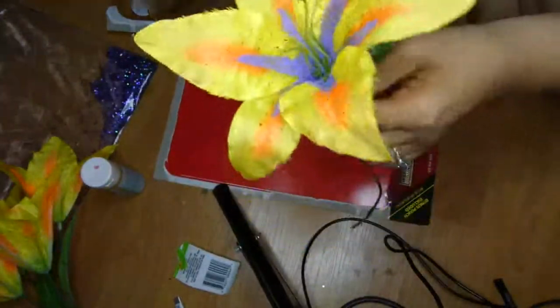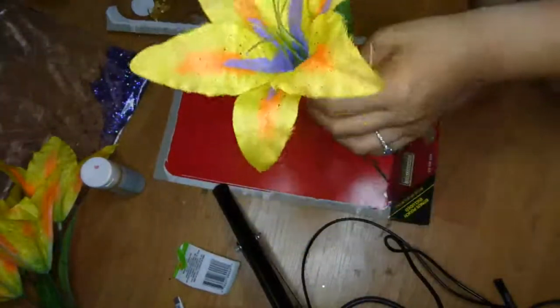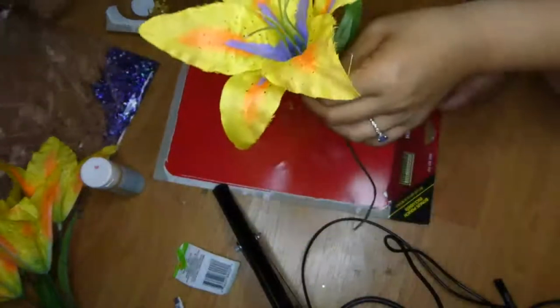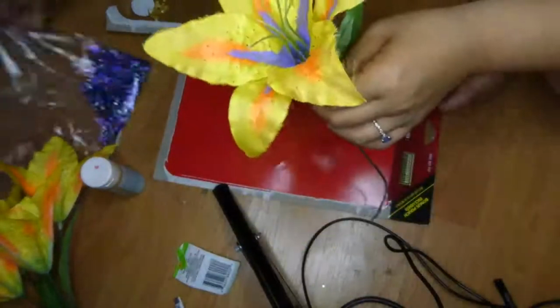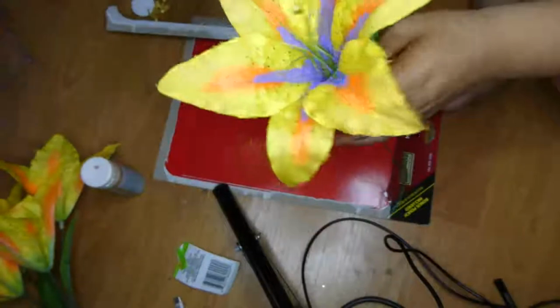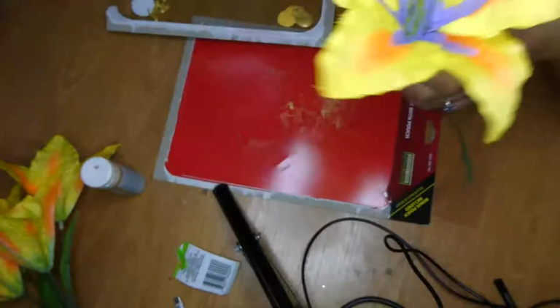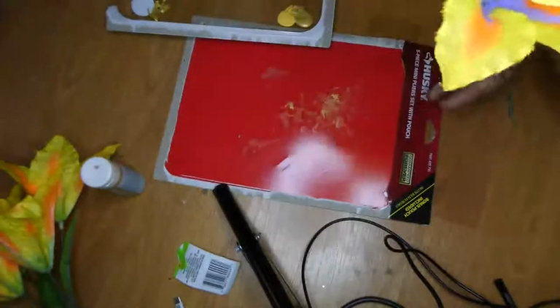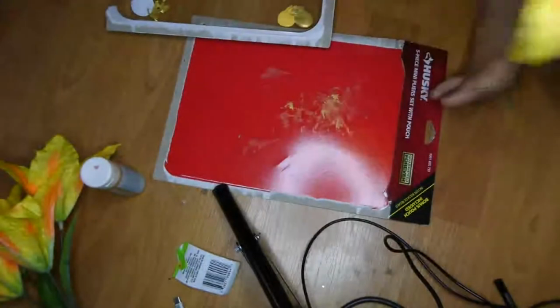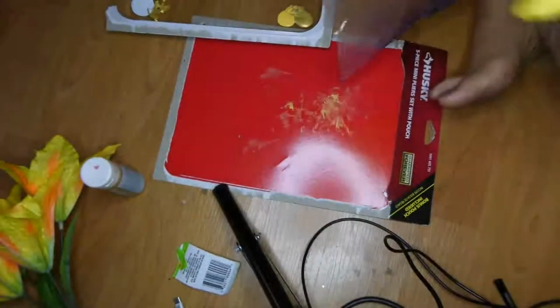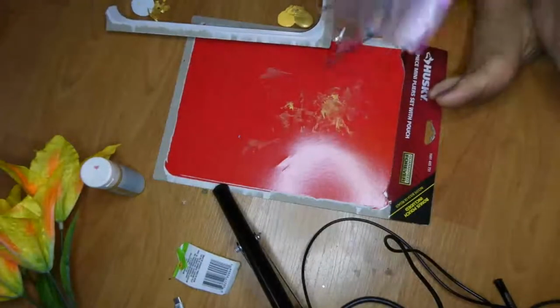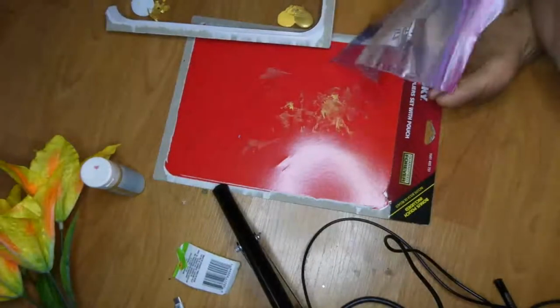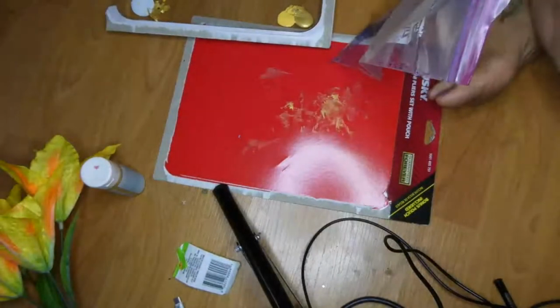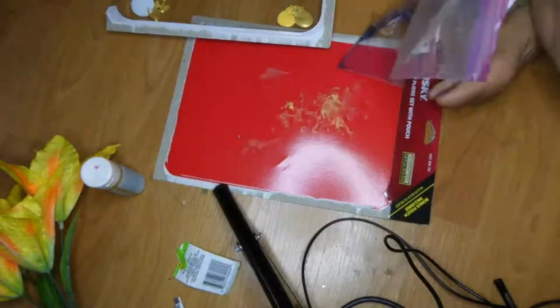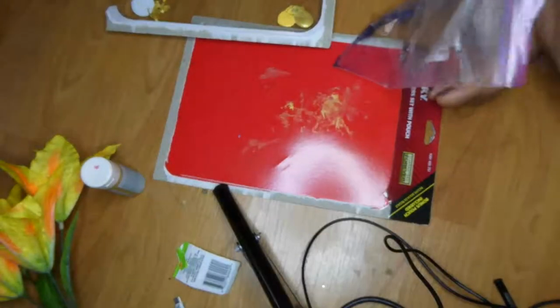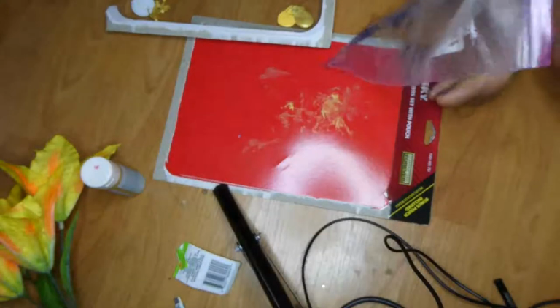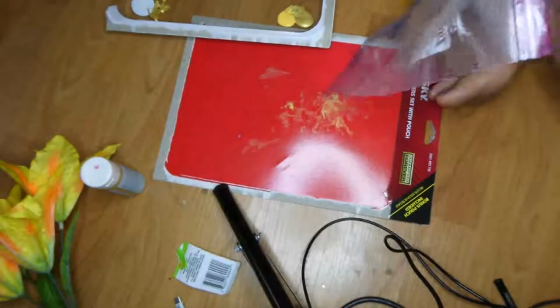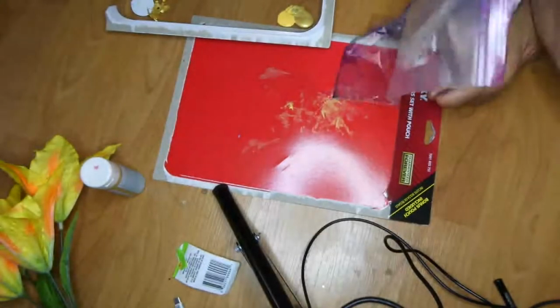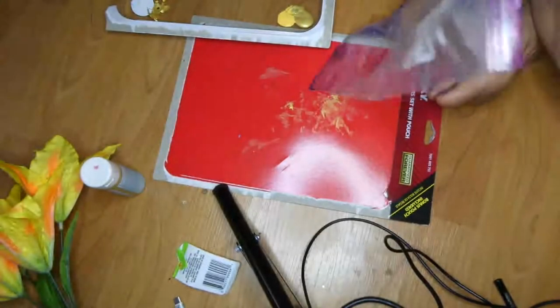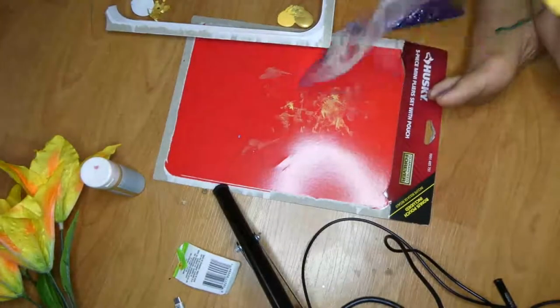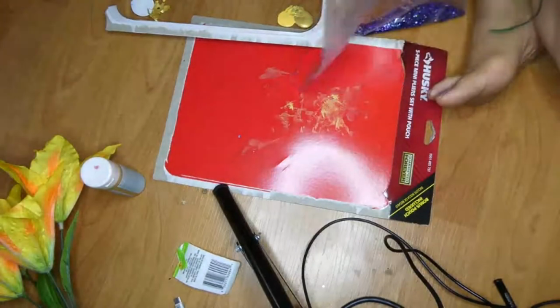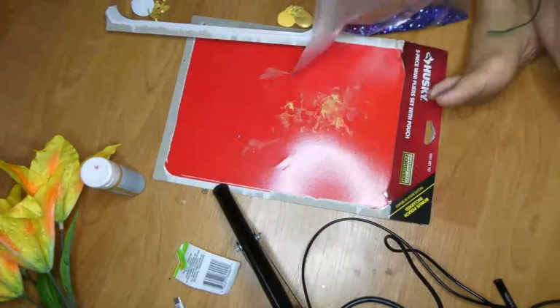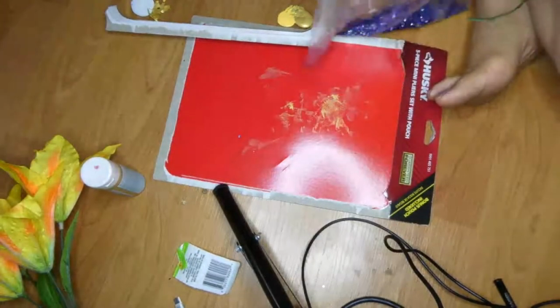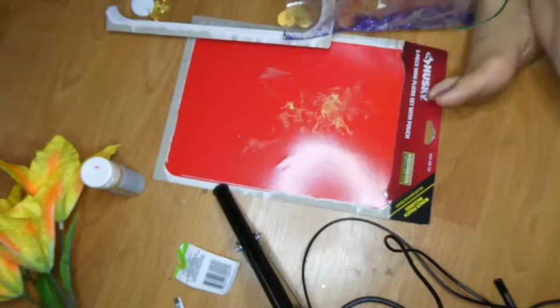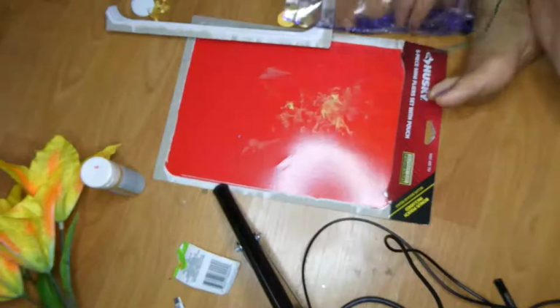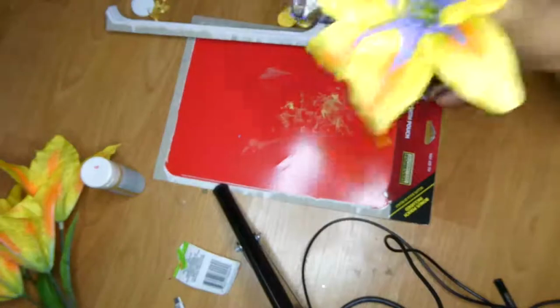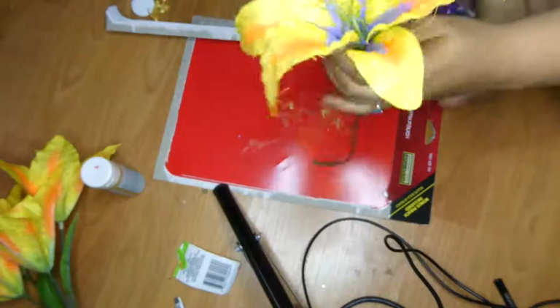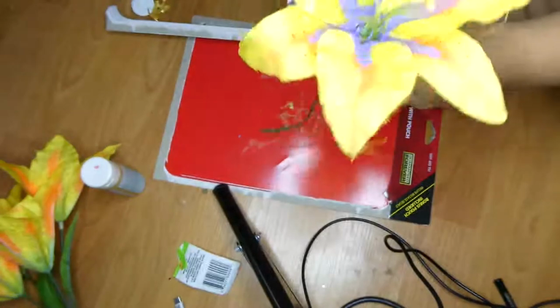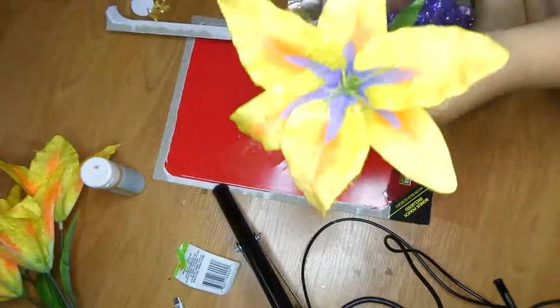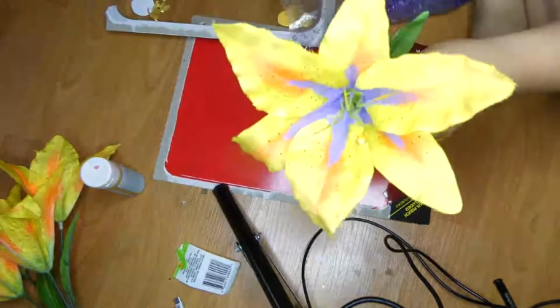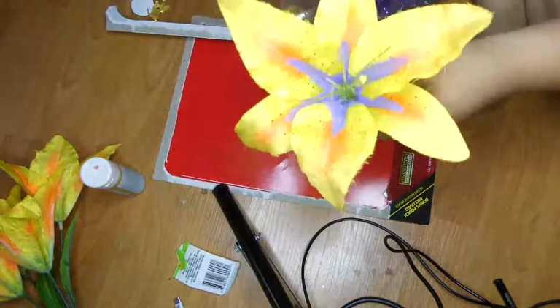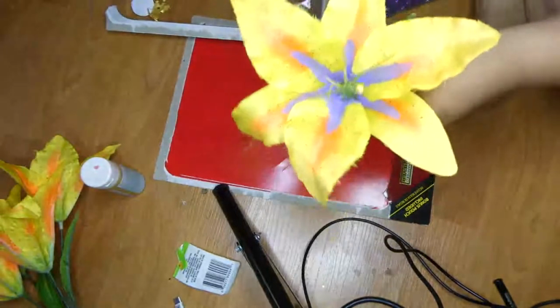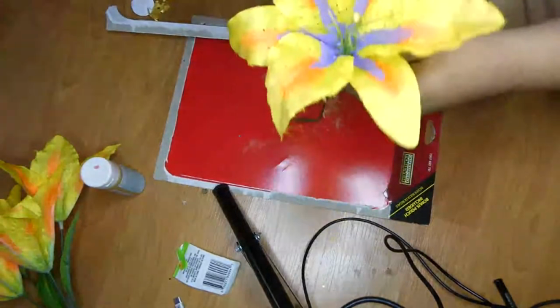I wanted it to have a sparkly magical look, so I got some glitter that I already had at home and put some glitter on the paint while it was still wet.